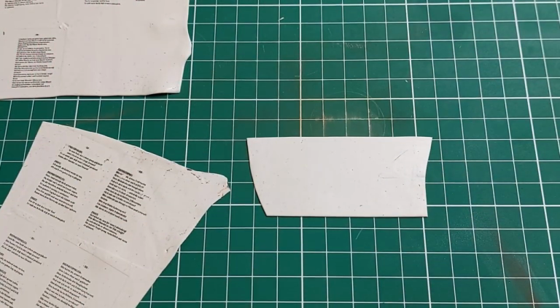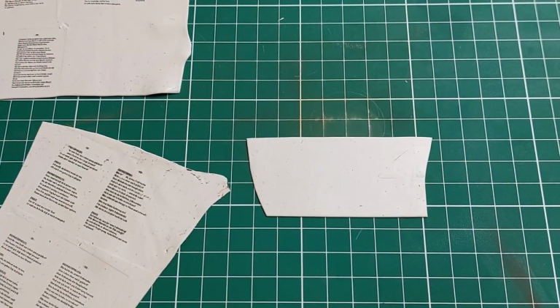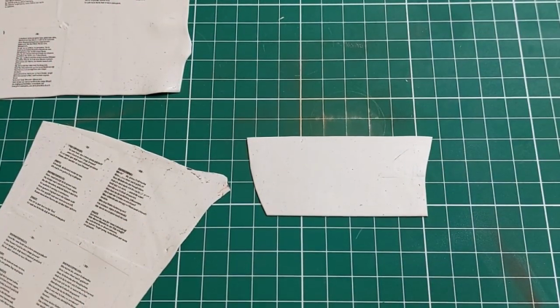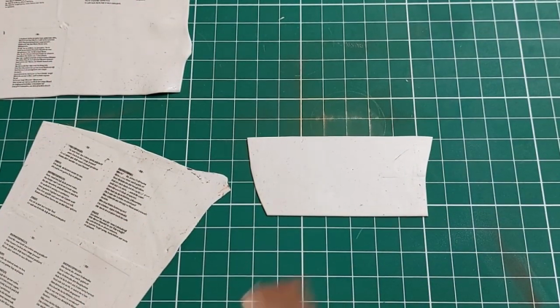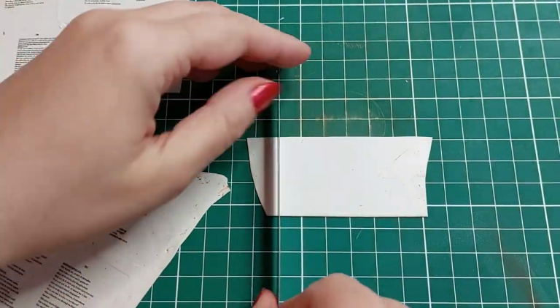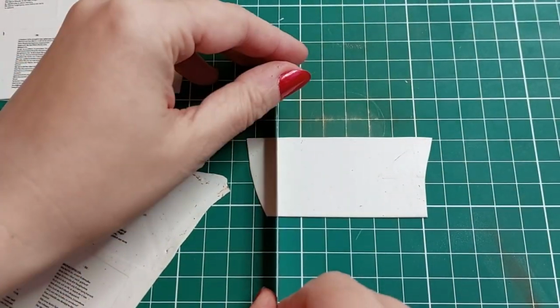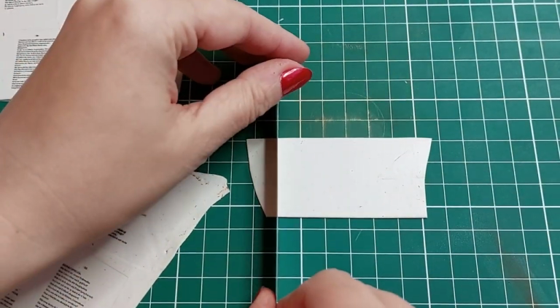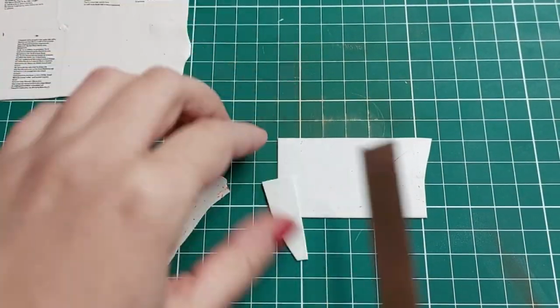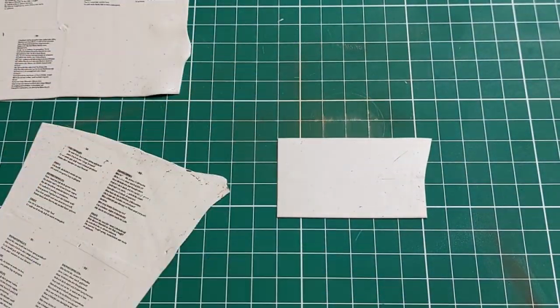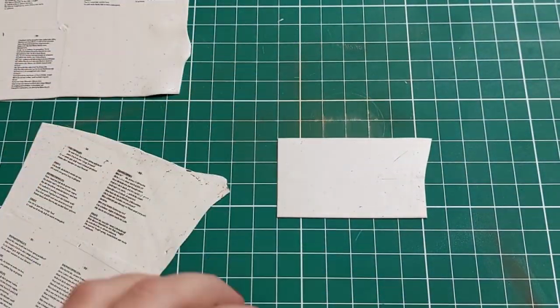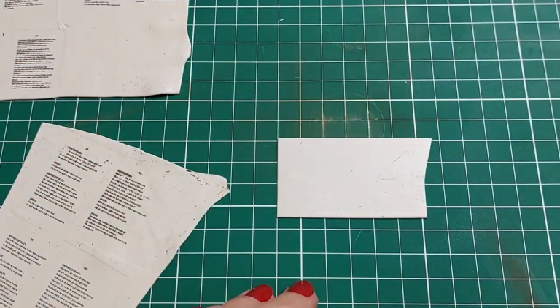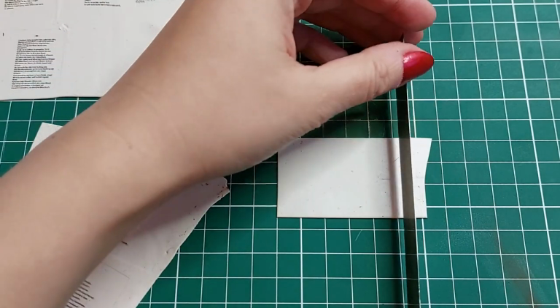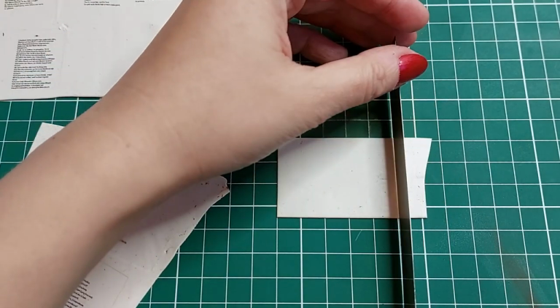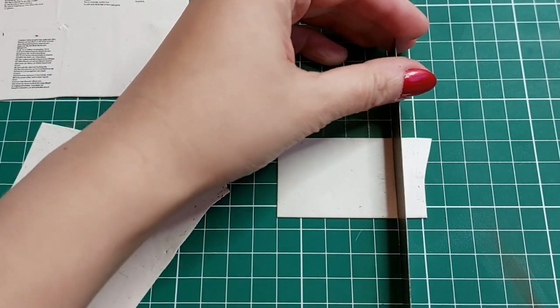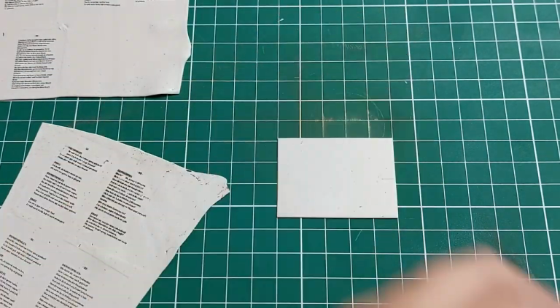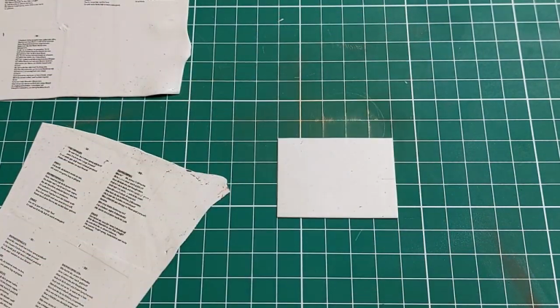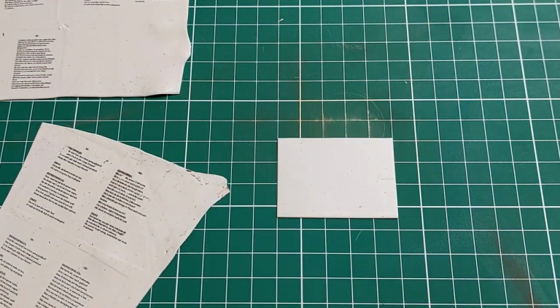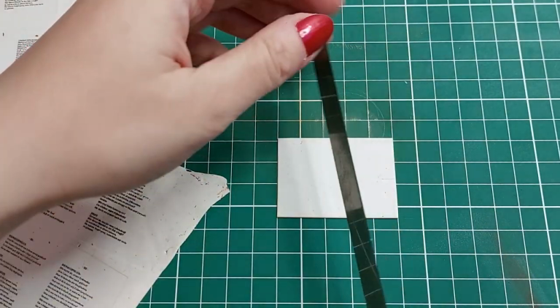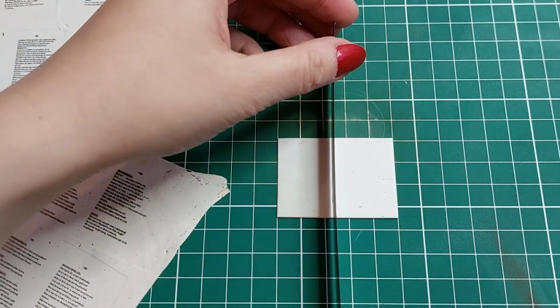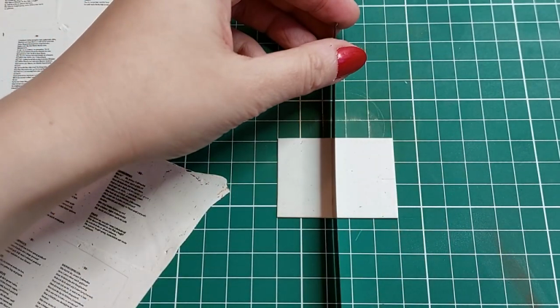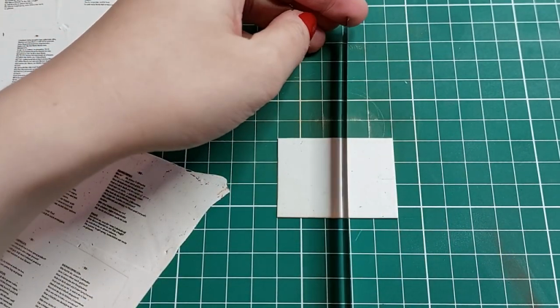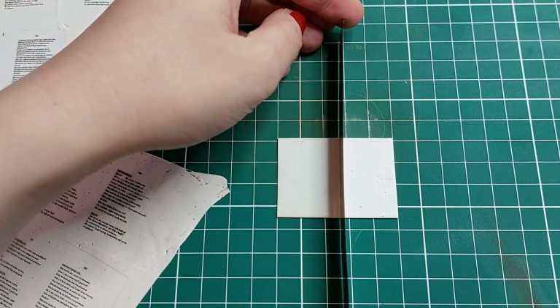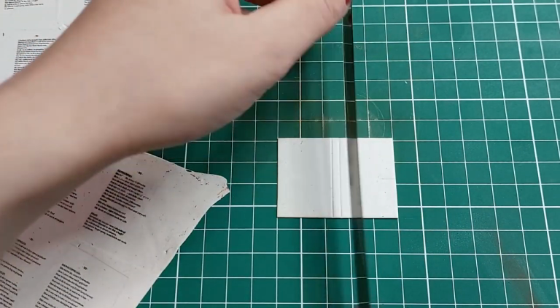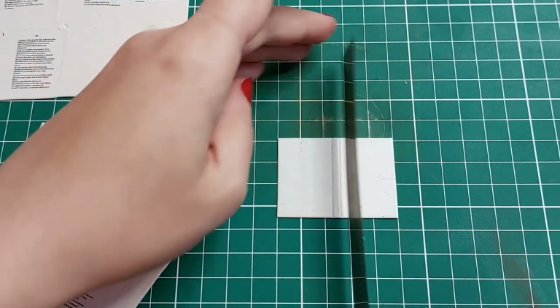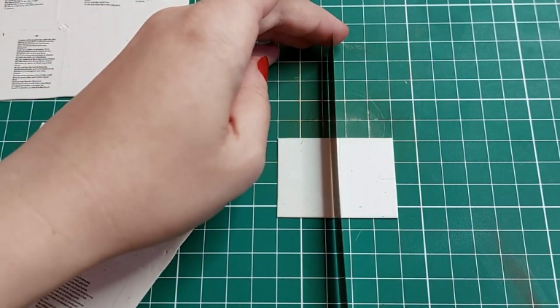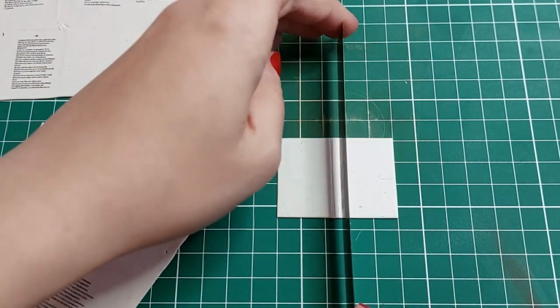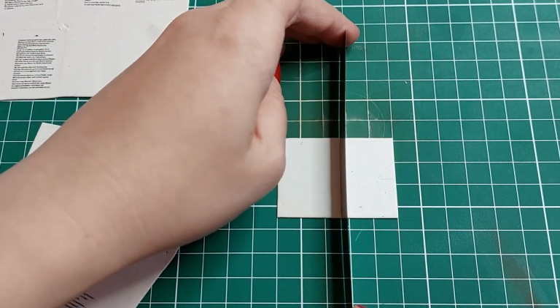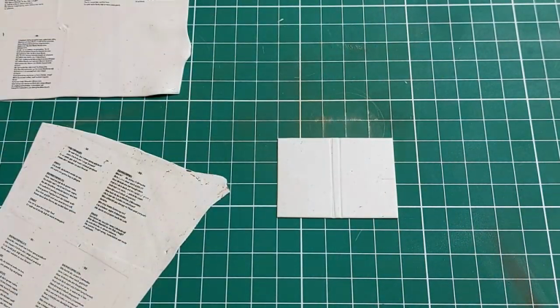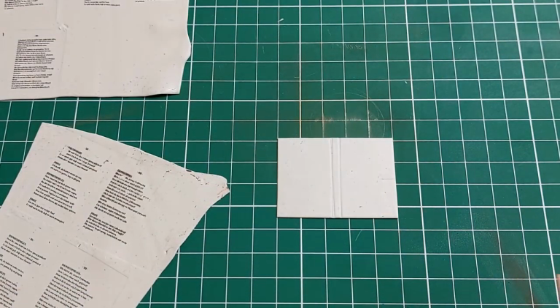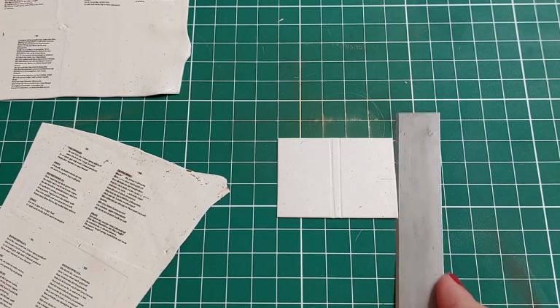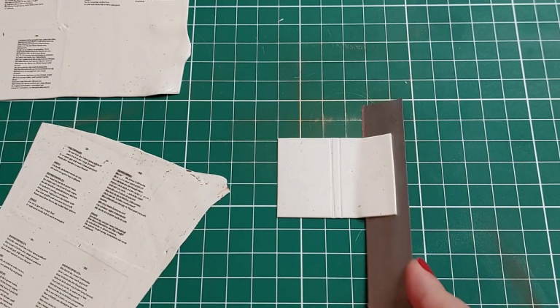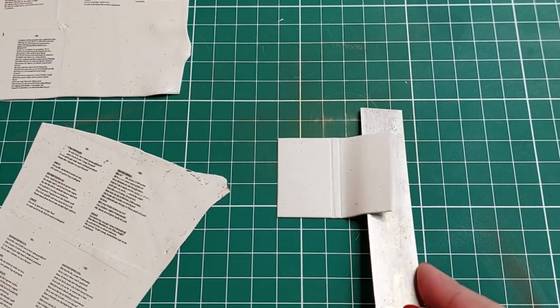Time to make a book! I used beige polymer clay for the pages. I cut the pages to the right size and layered them on top of each other to form volume, so that the book looks like an old tome.